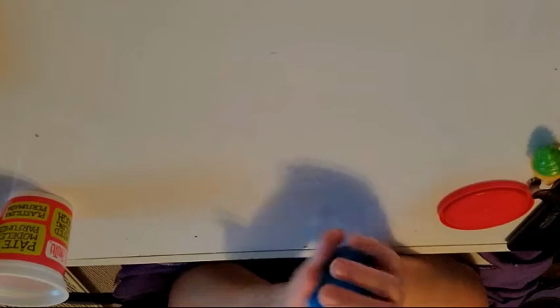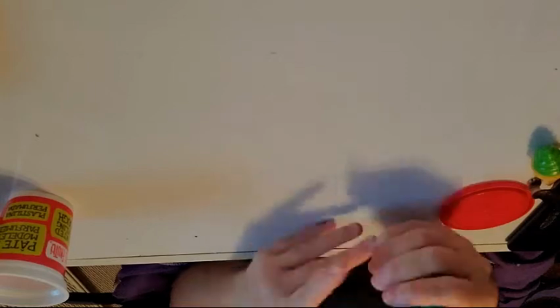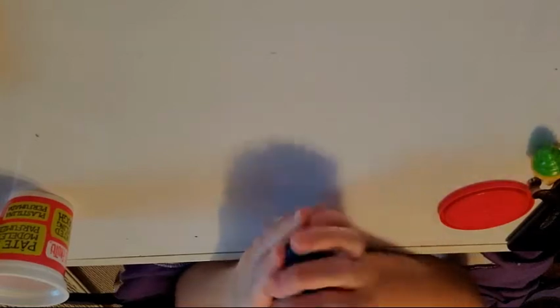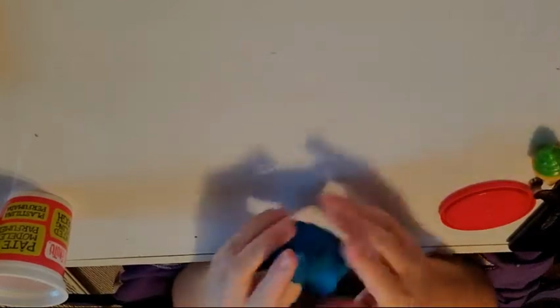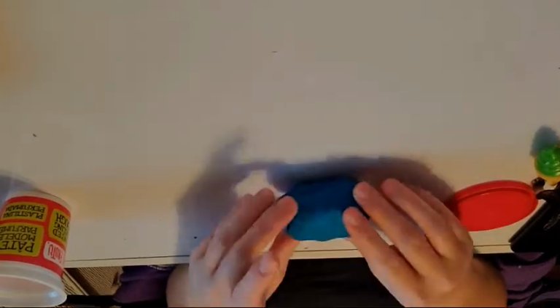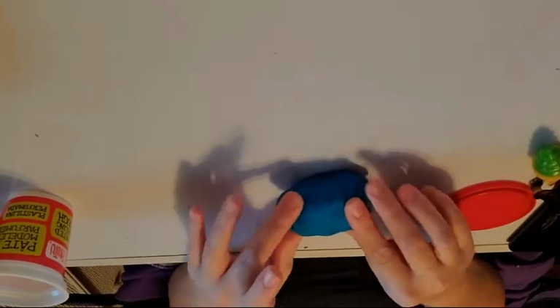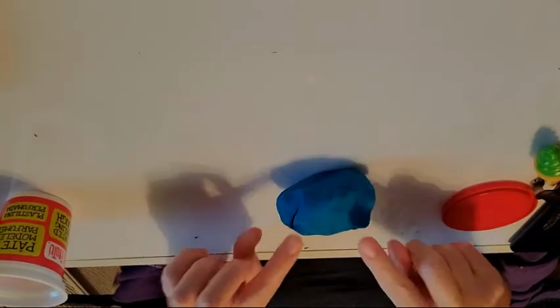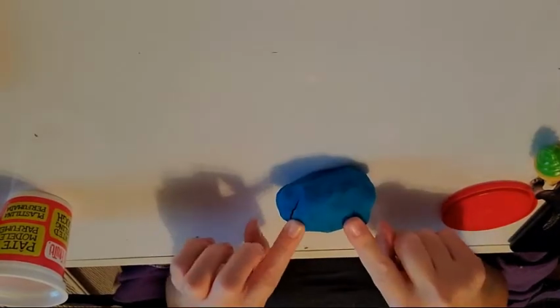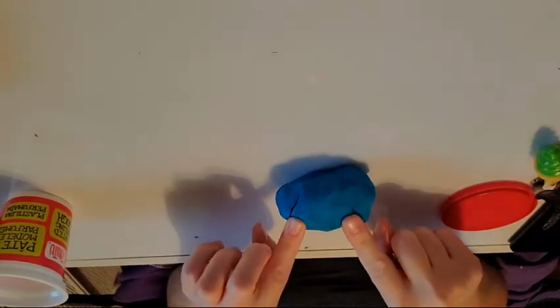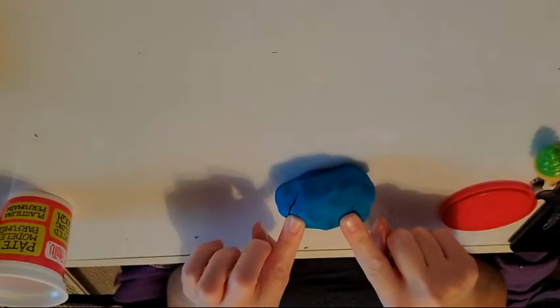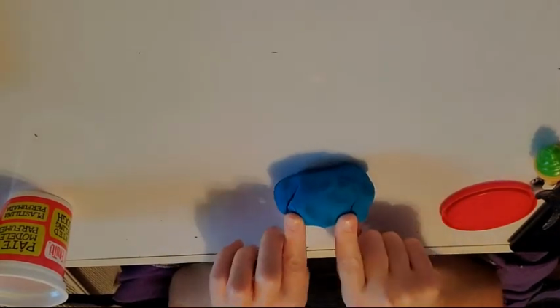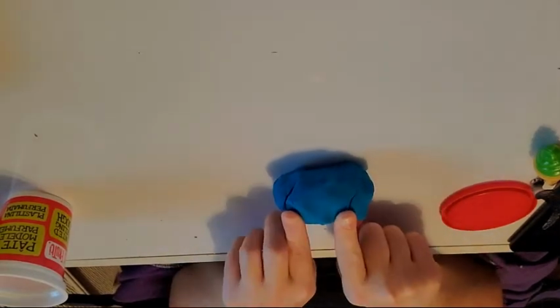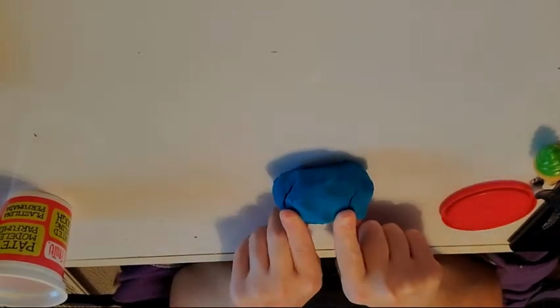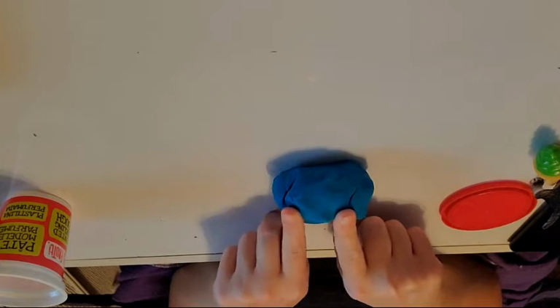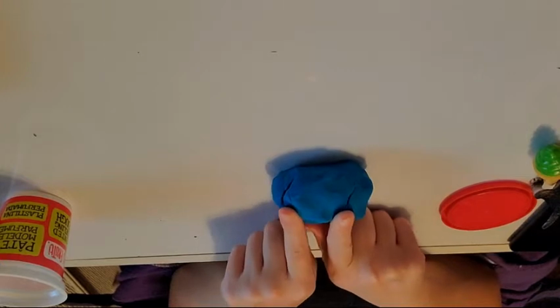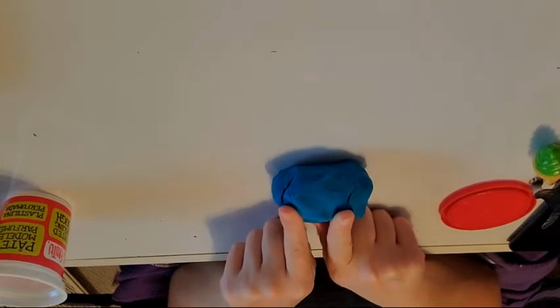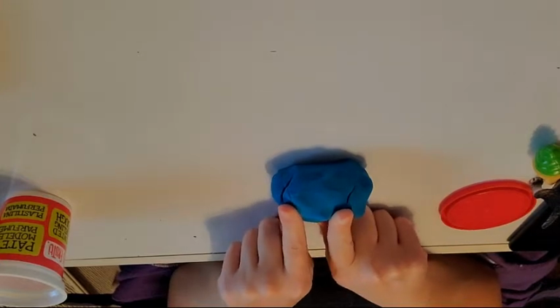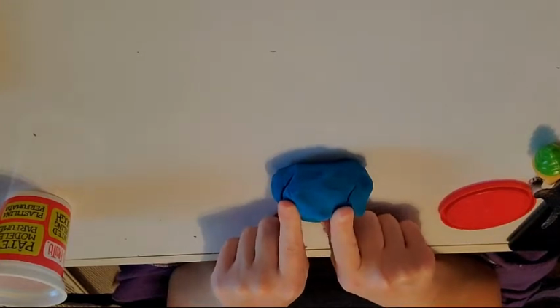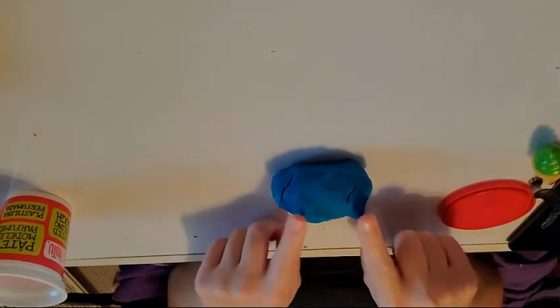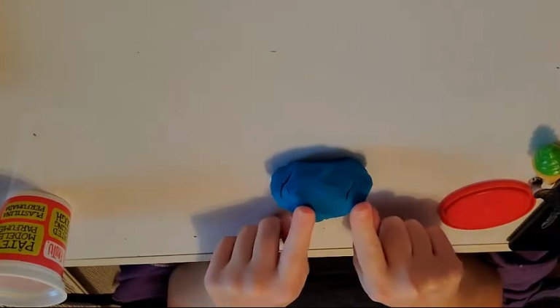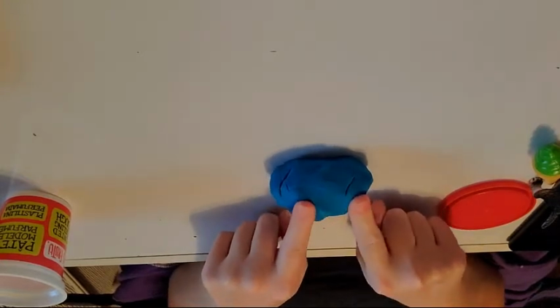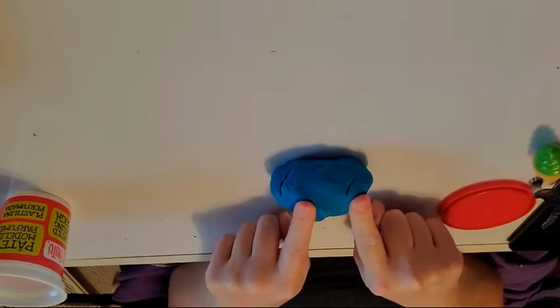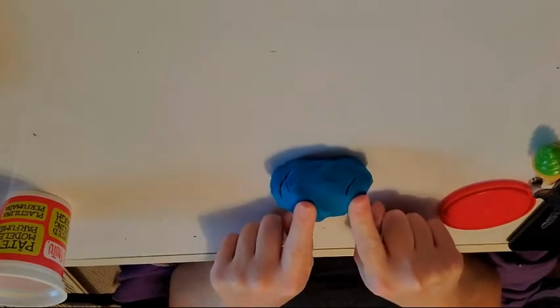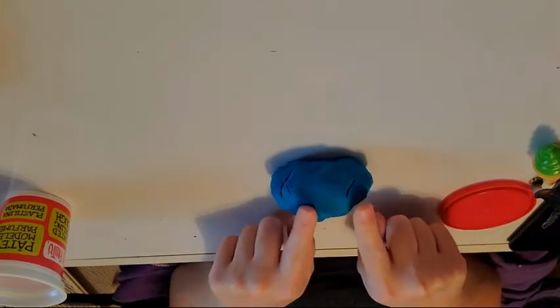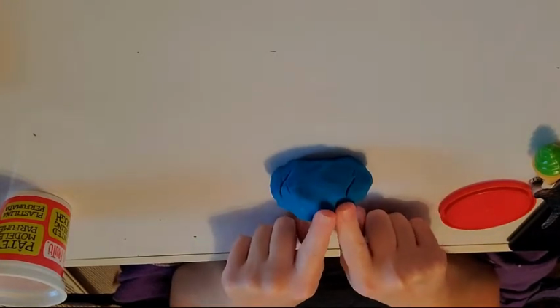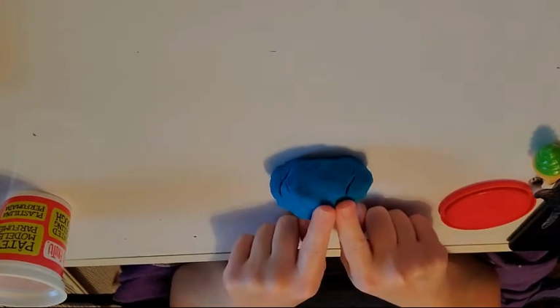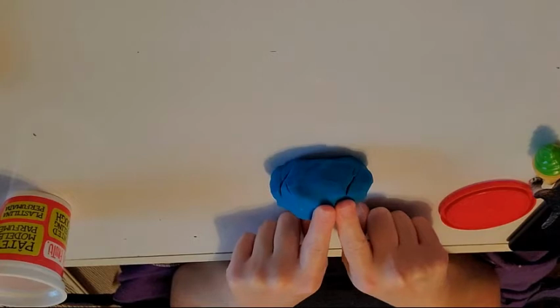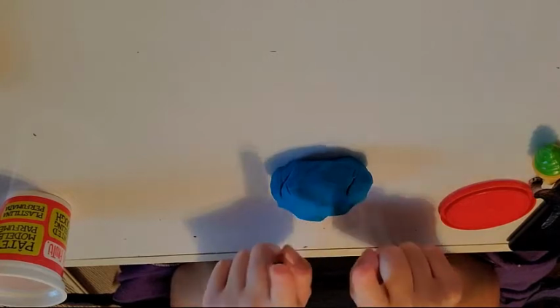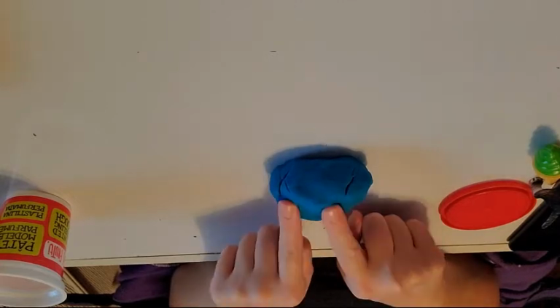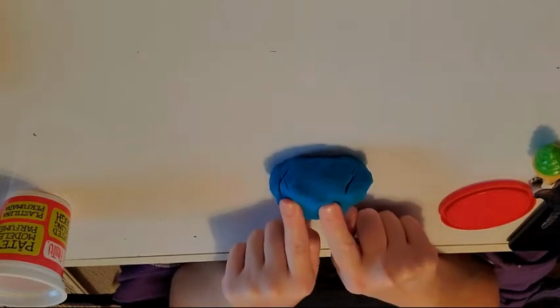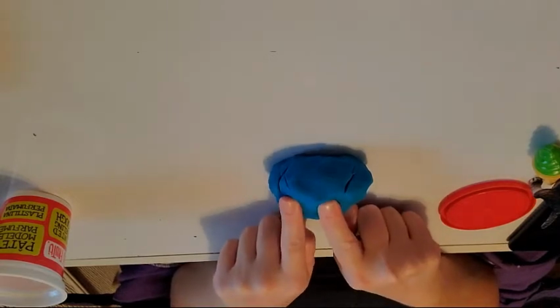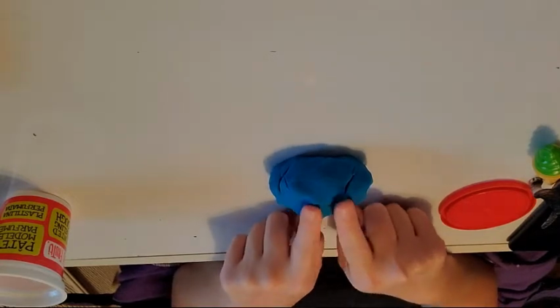Today we're going to do adding and subtracting with Play-Doh. I will do two adding problems and then two subtracting problems to get you started, and then with your Play-Doh you can do some more.